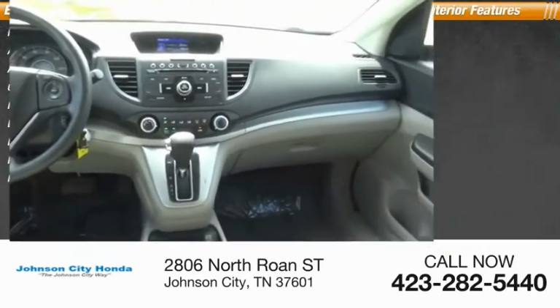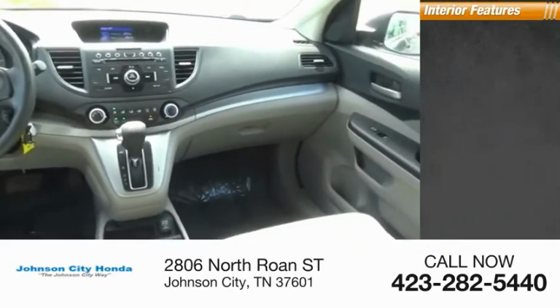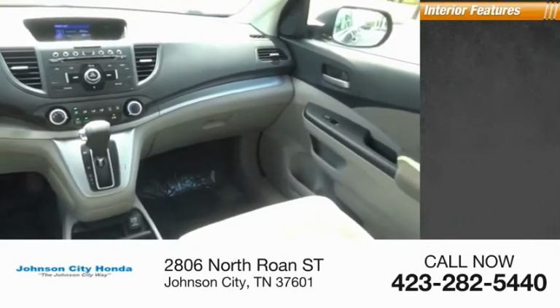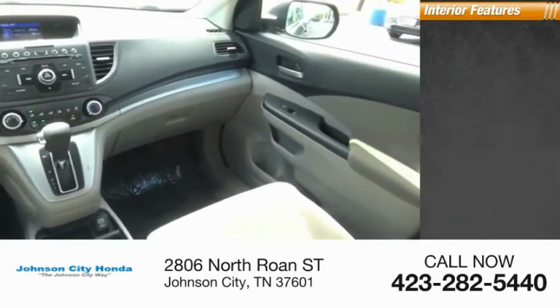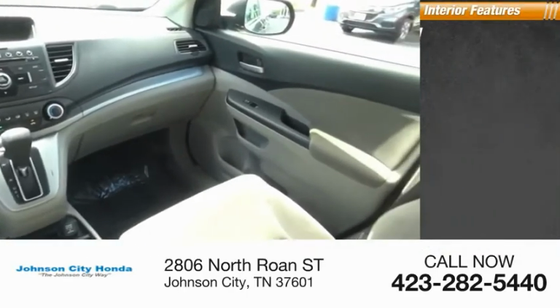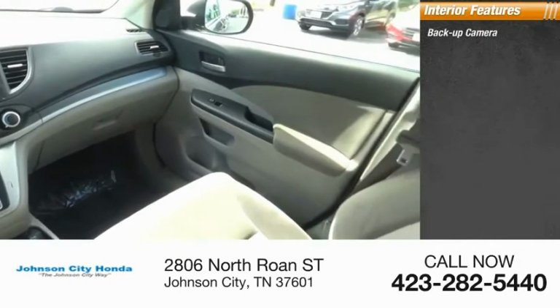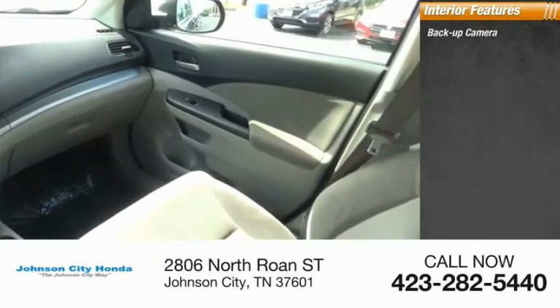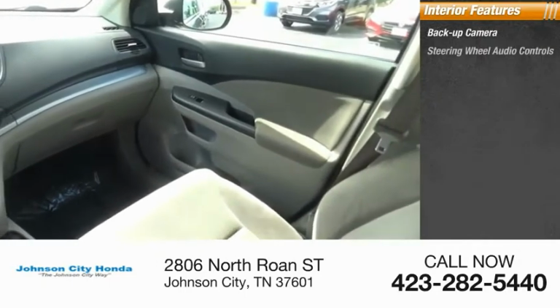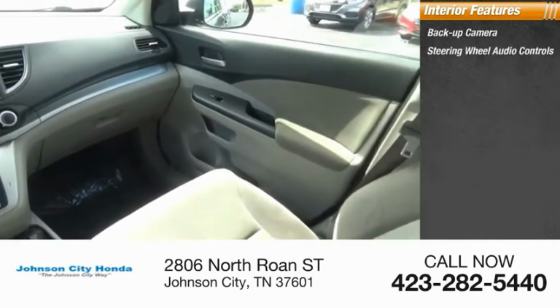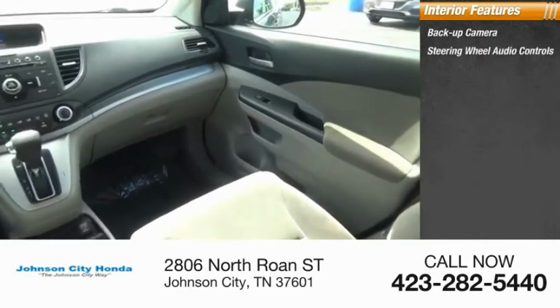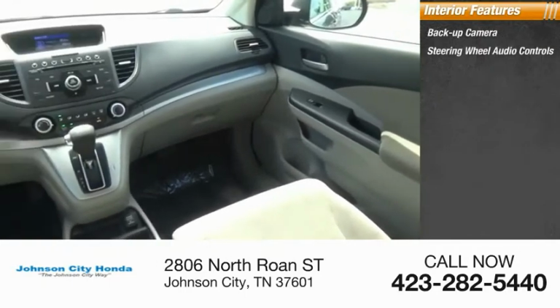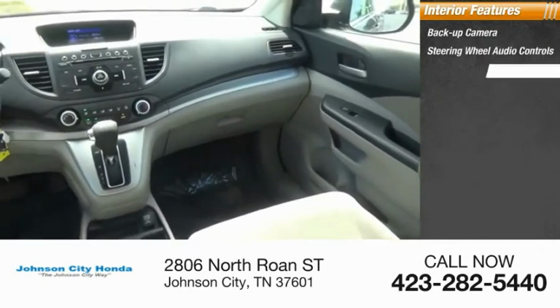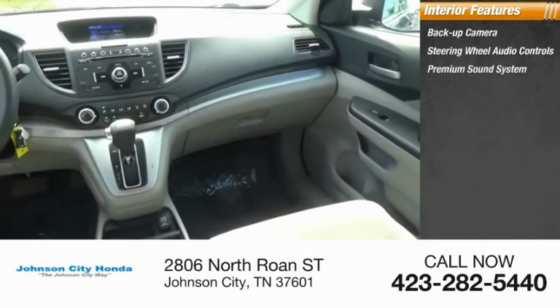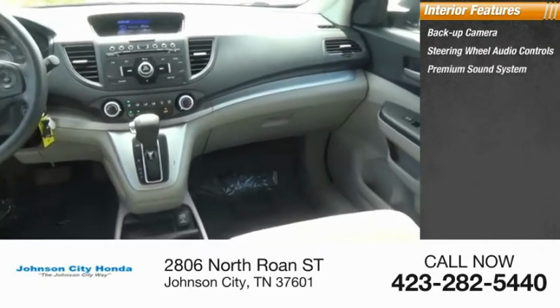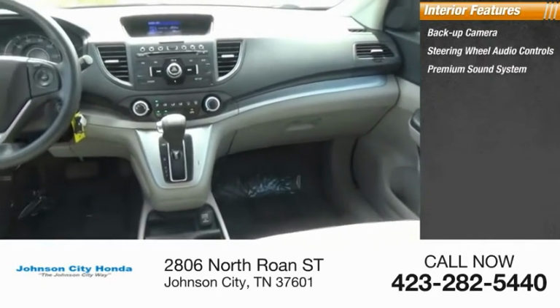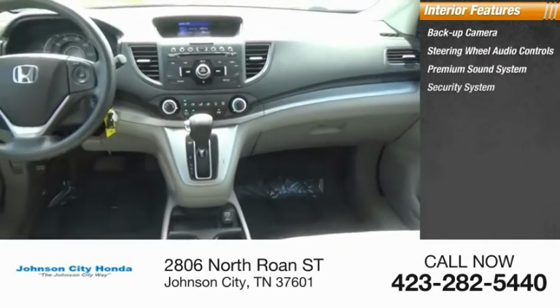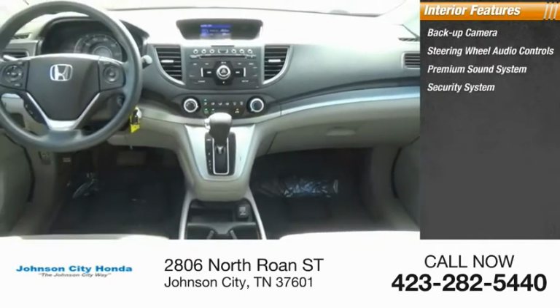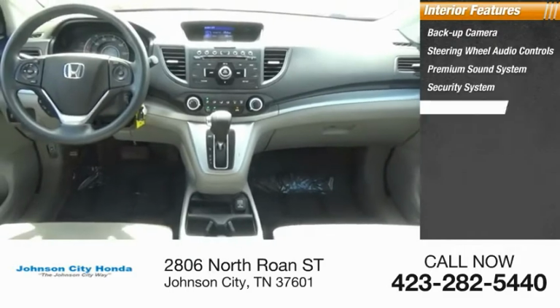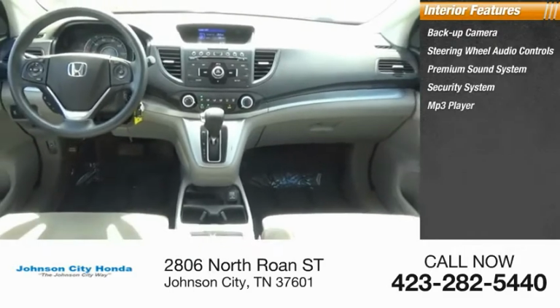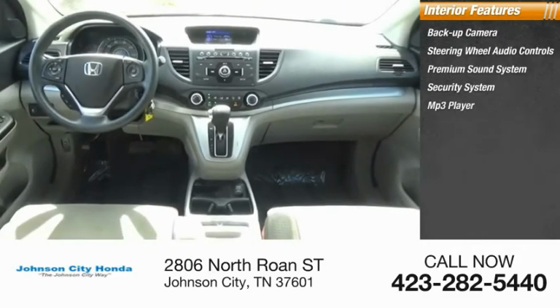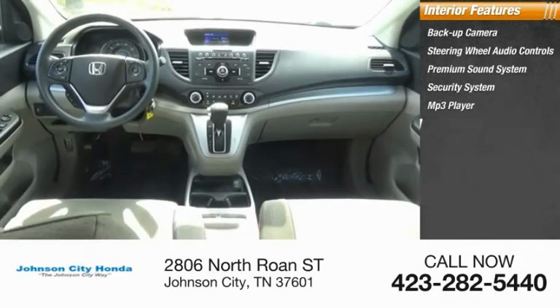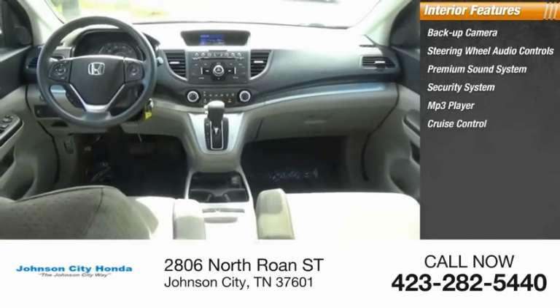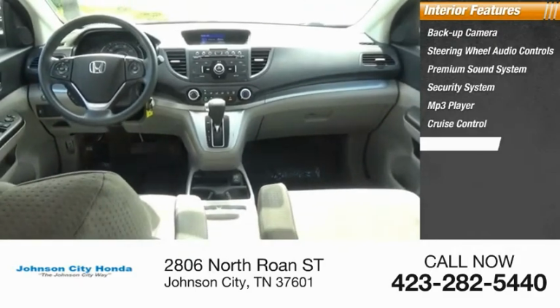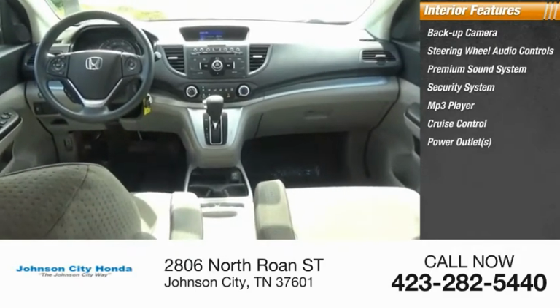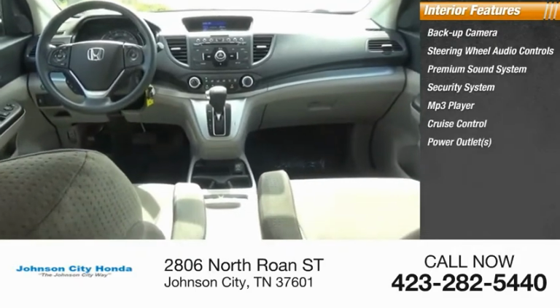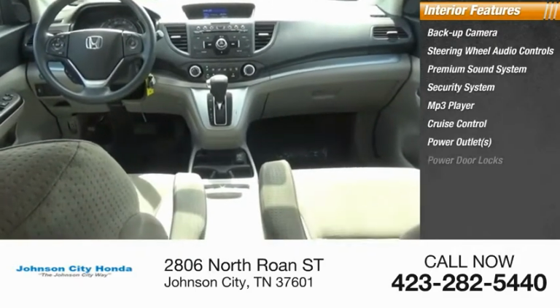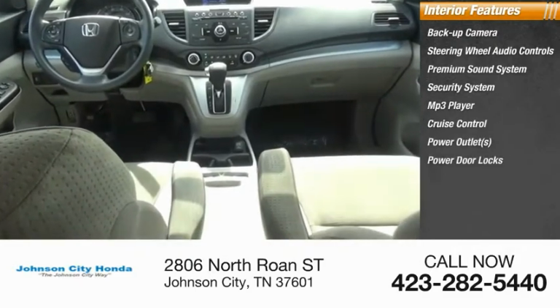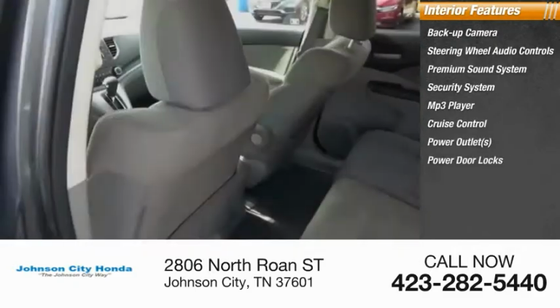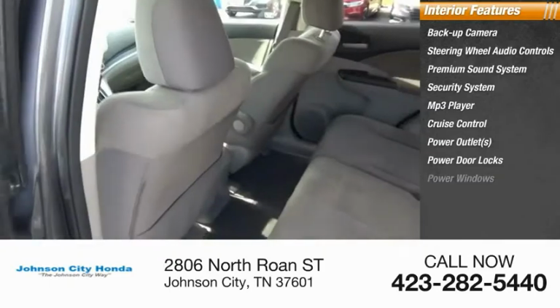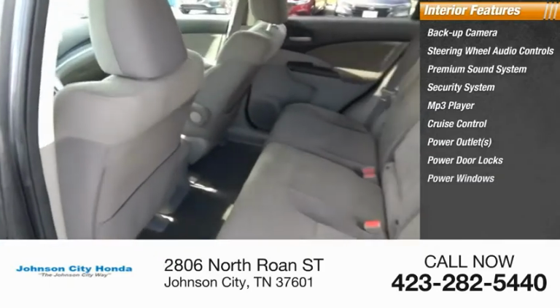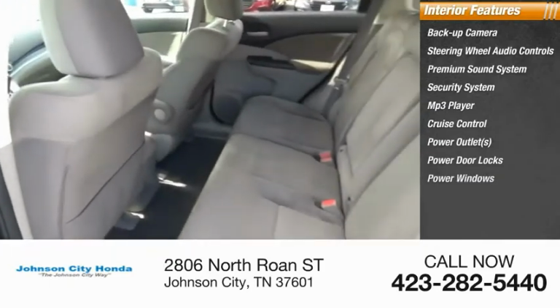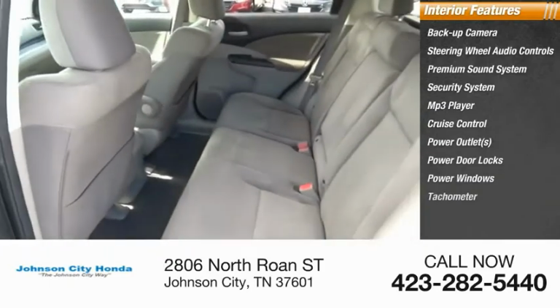Inside you'll find a backup camera, steering wheel audio controls, premium sound system, security system, MP3 player, cruise control, power outlets, power door locks, power windows, and tachometer.